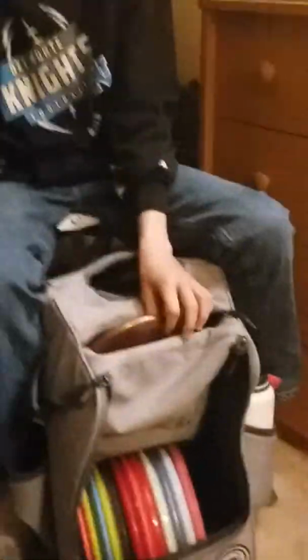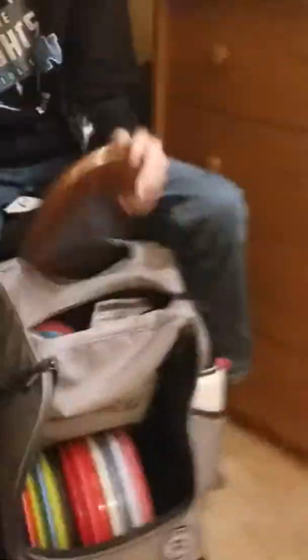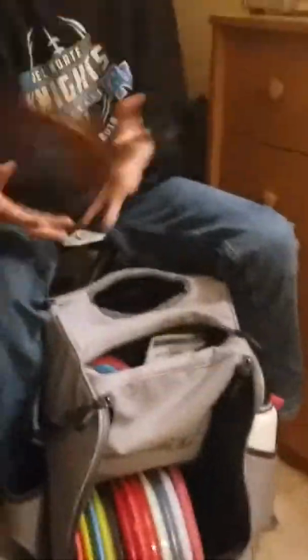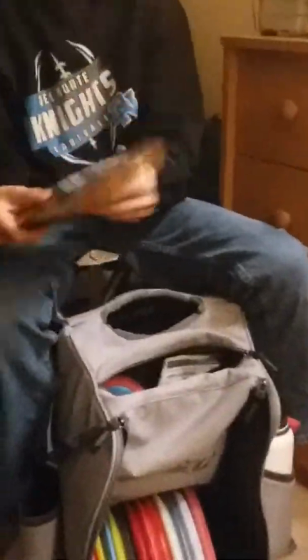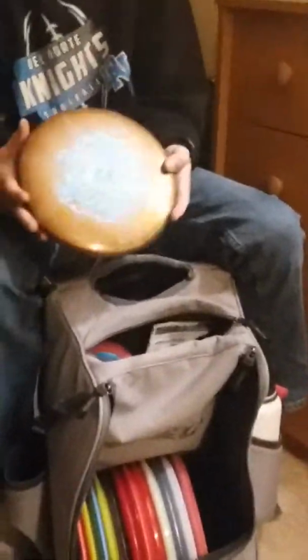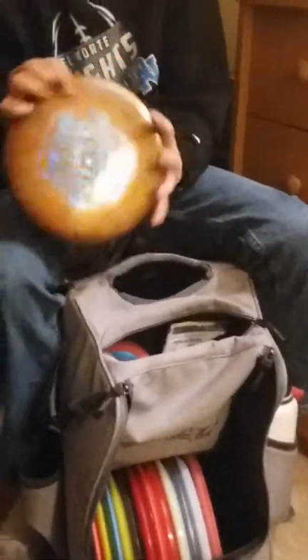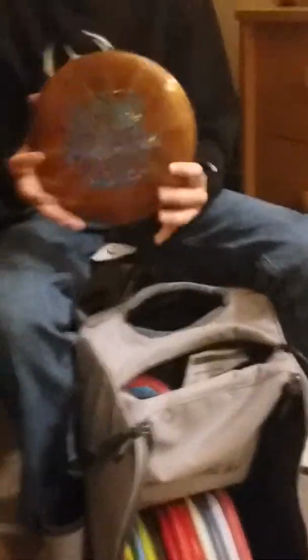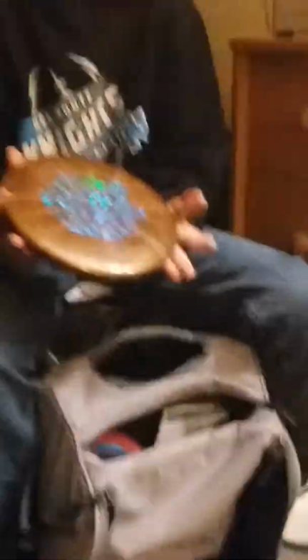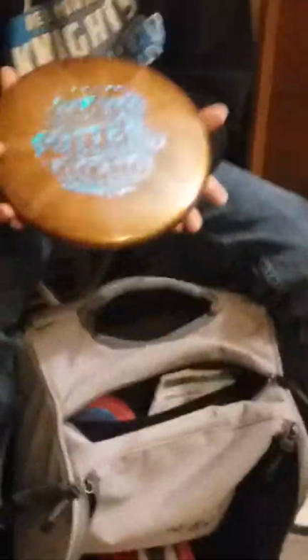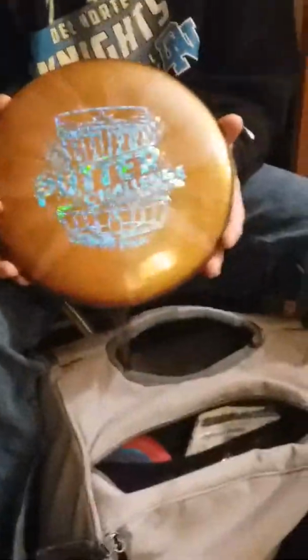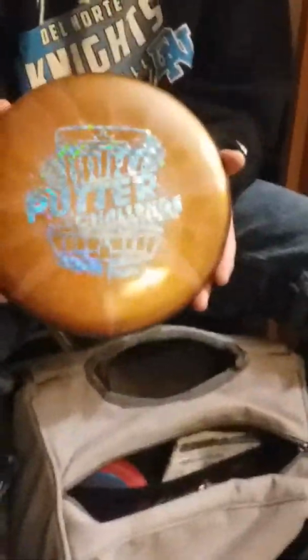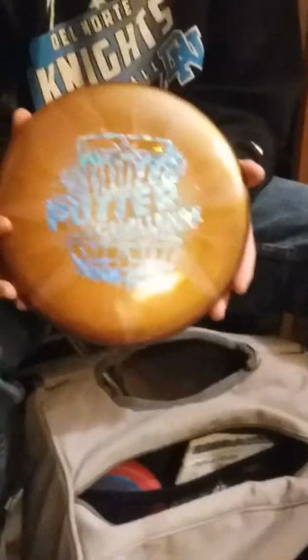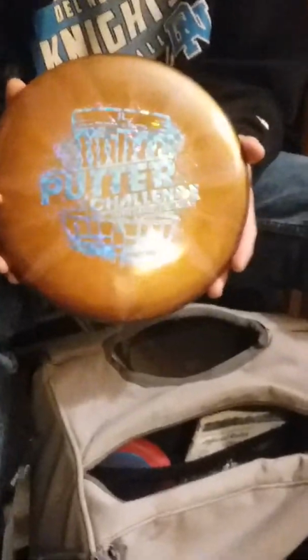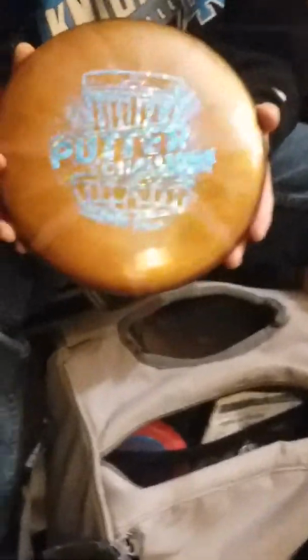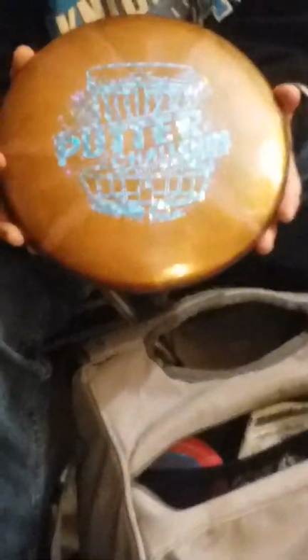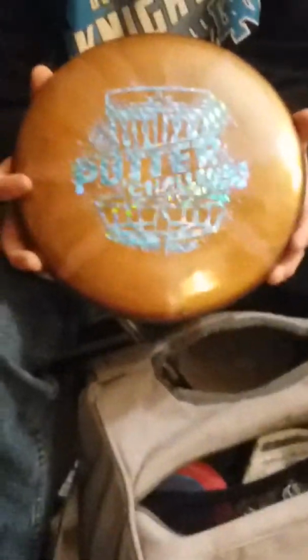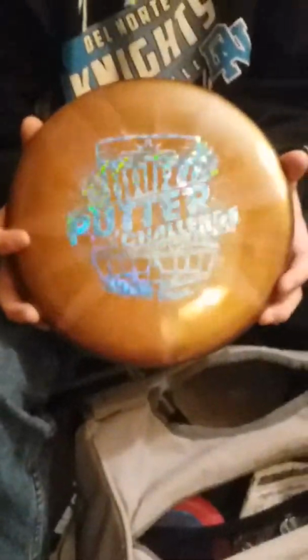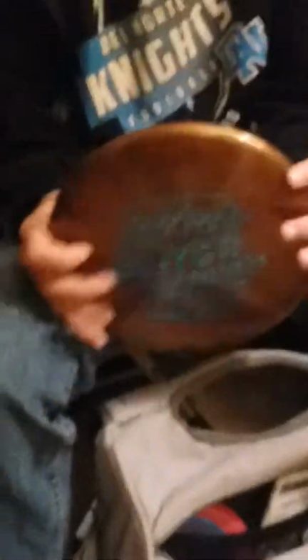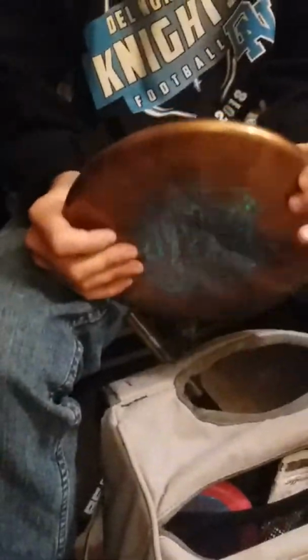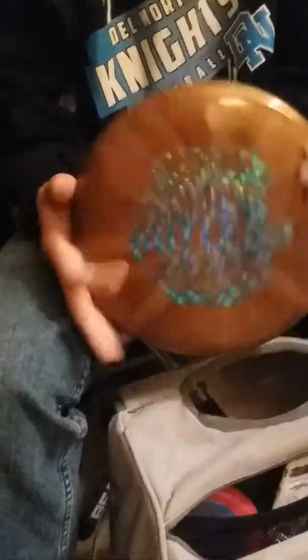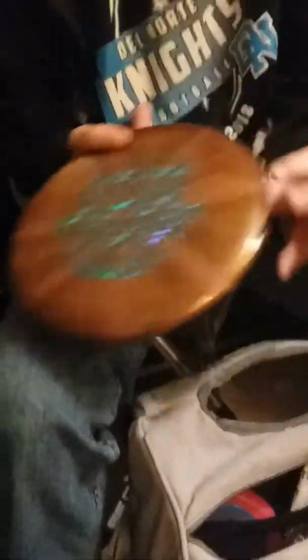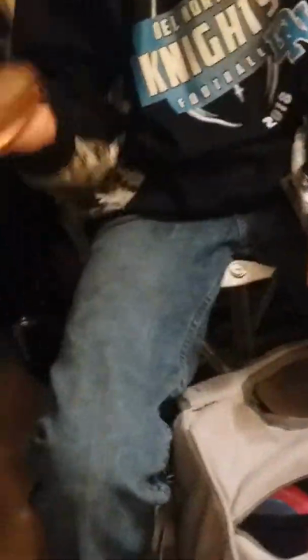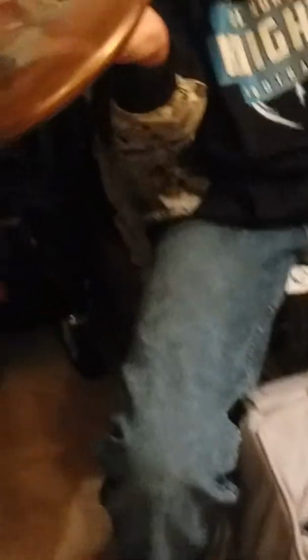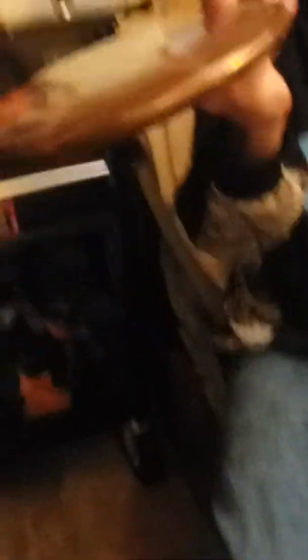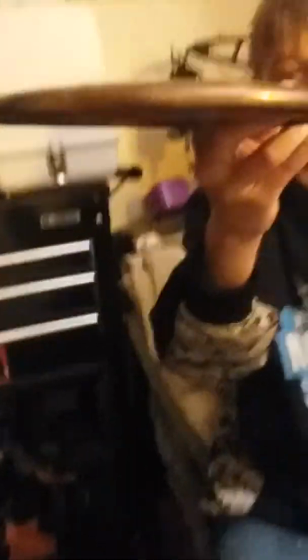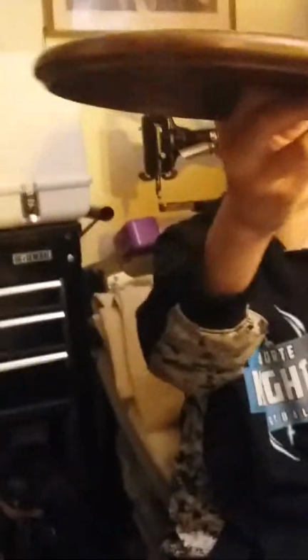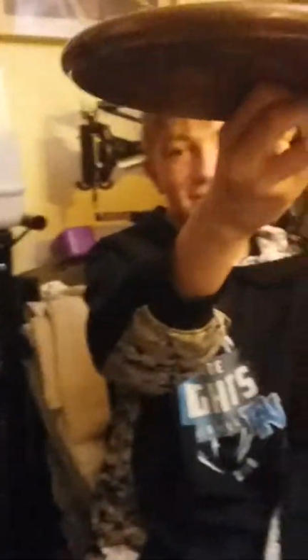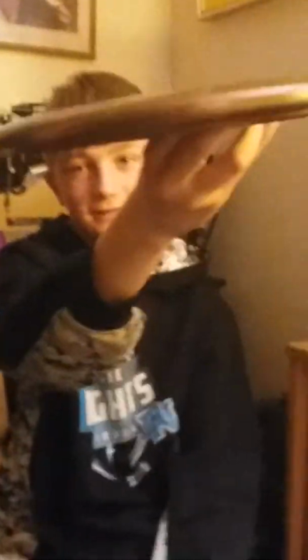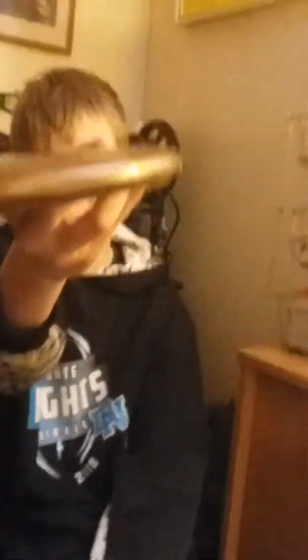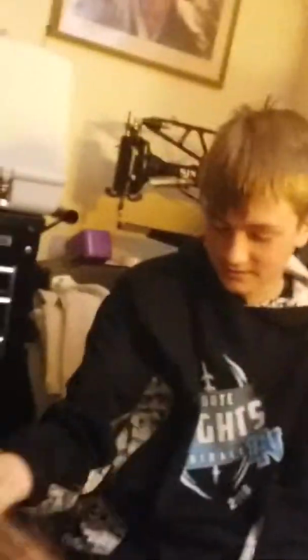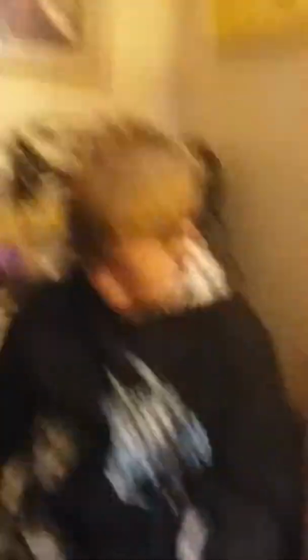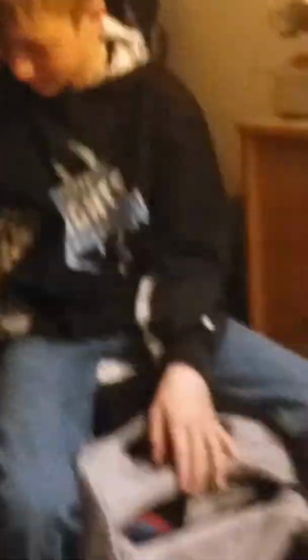Then my driving putter — the Fusion Burst Judge. It's my main driving putter. I let it out on a hyzer line, it flips up and comes and turns right.